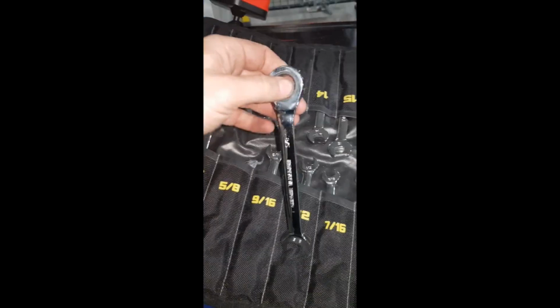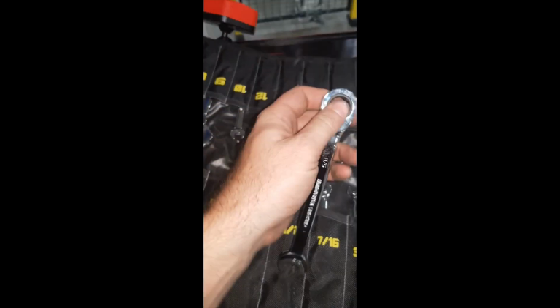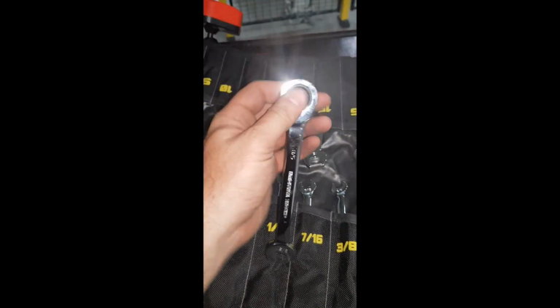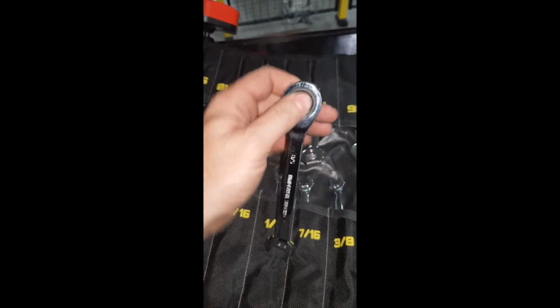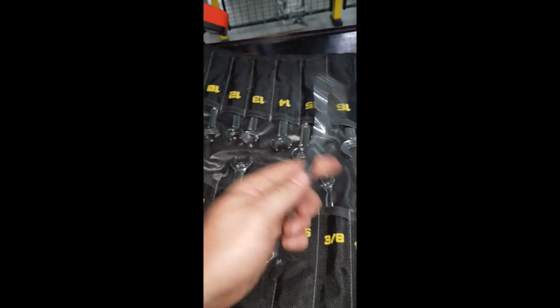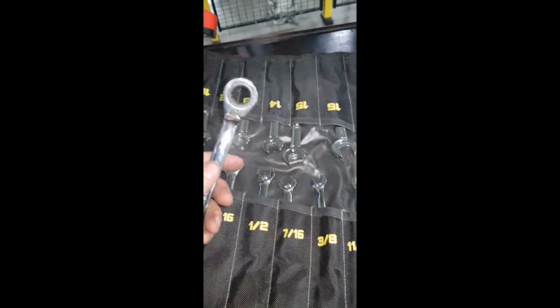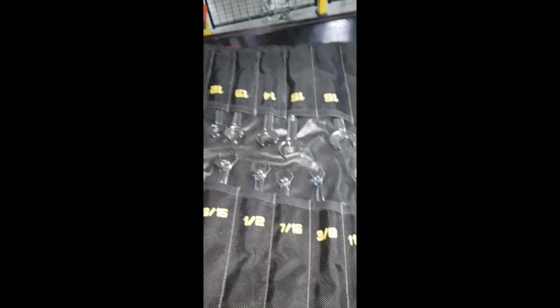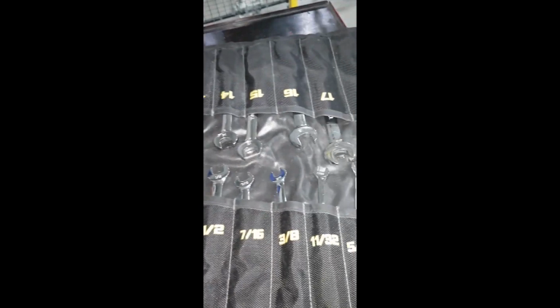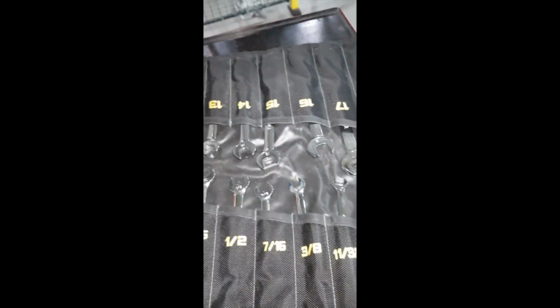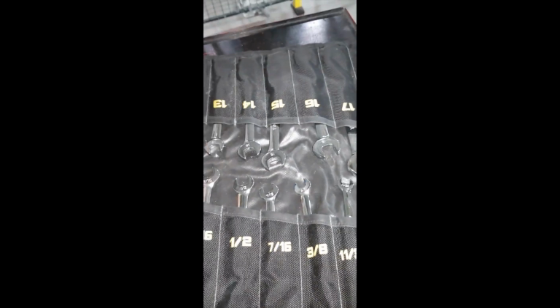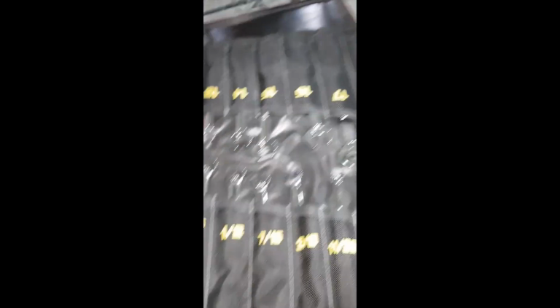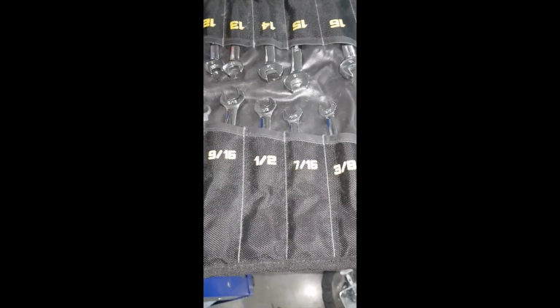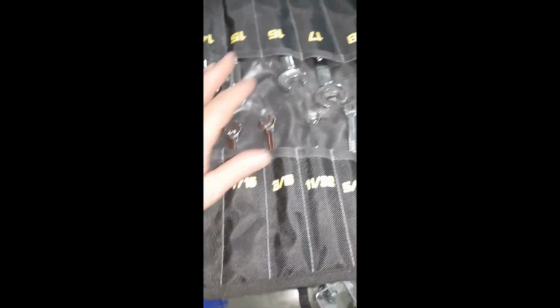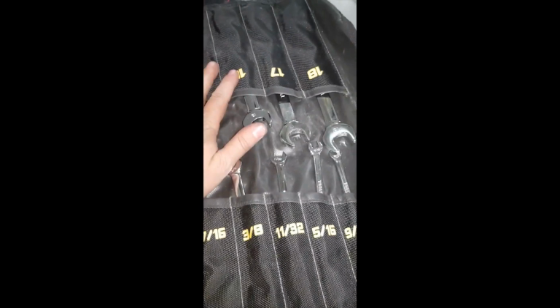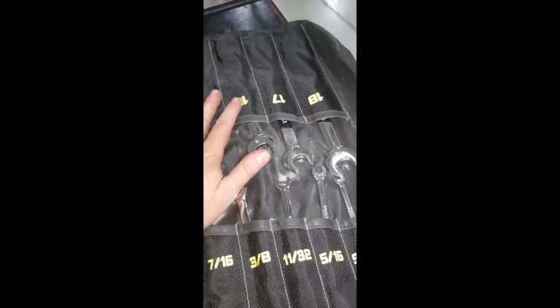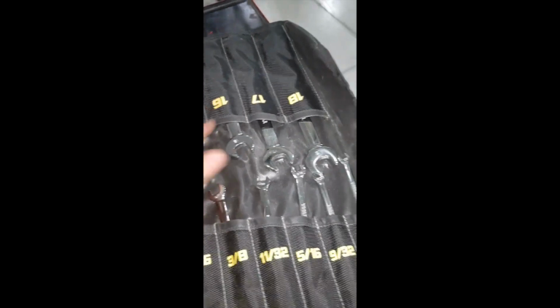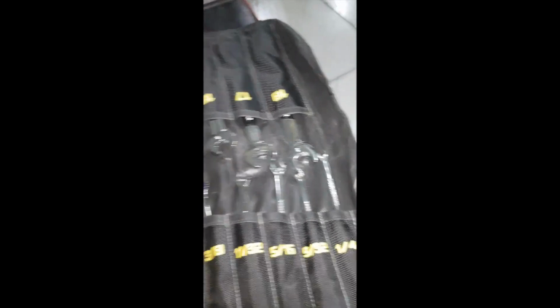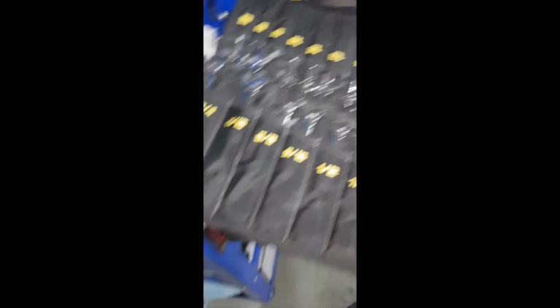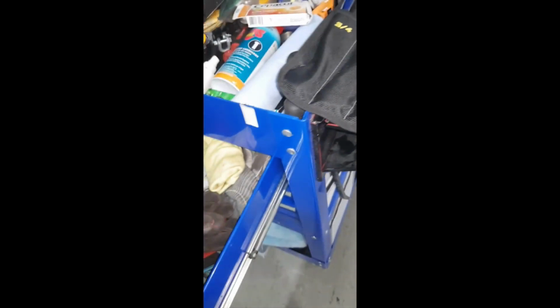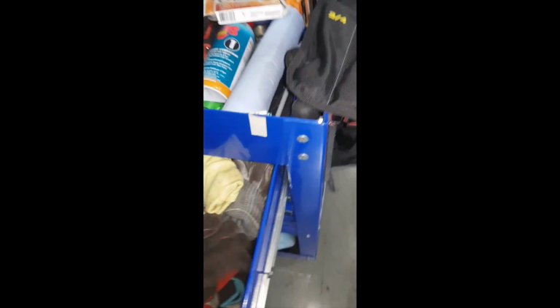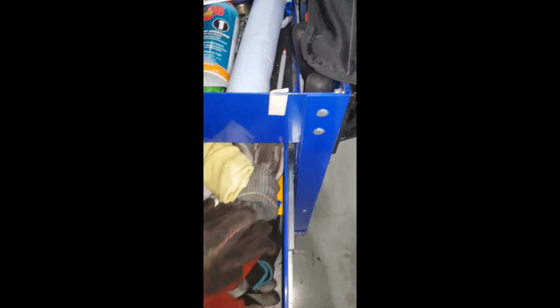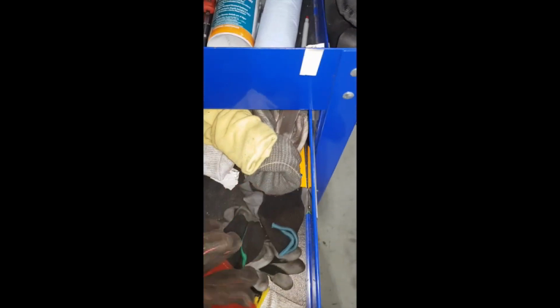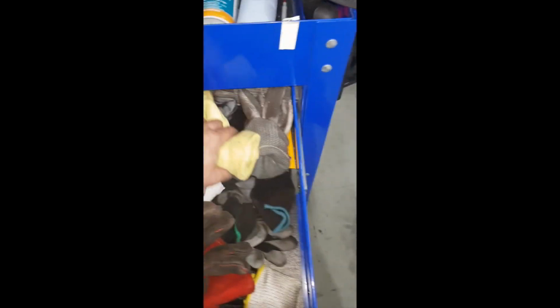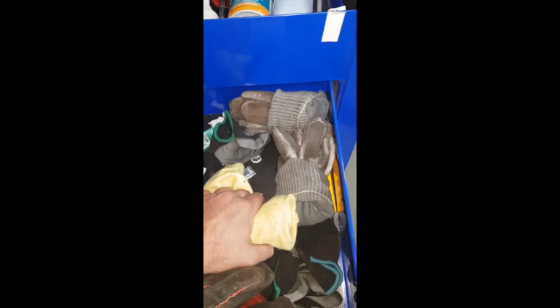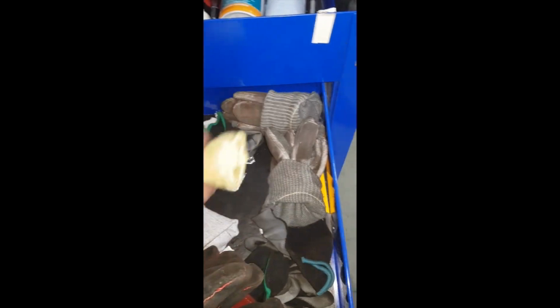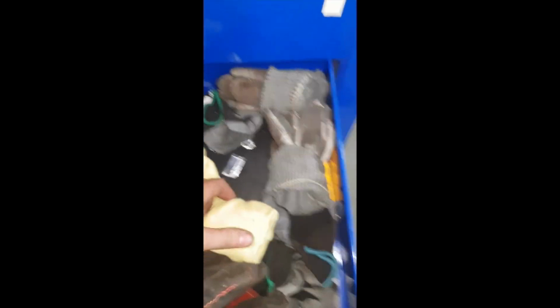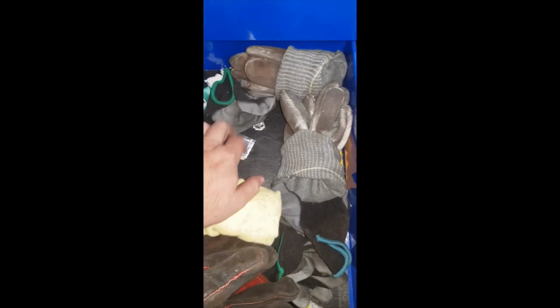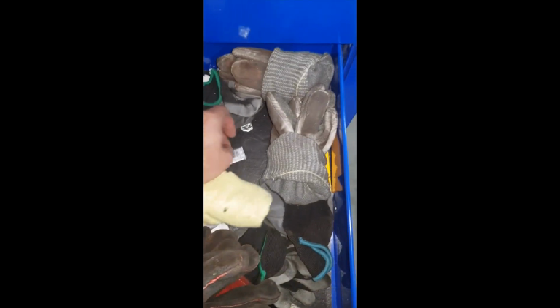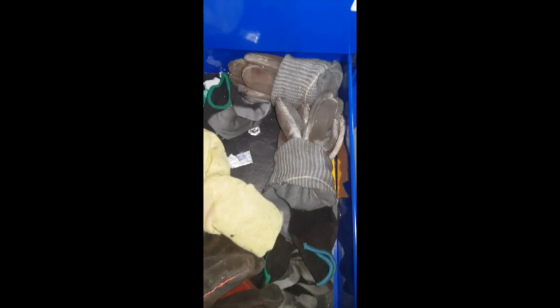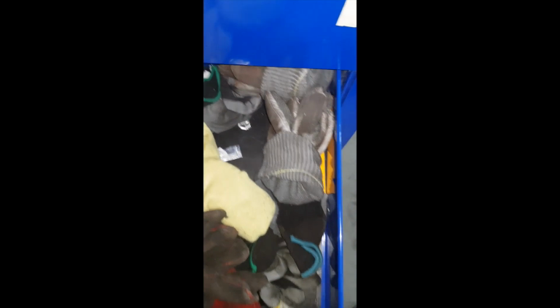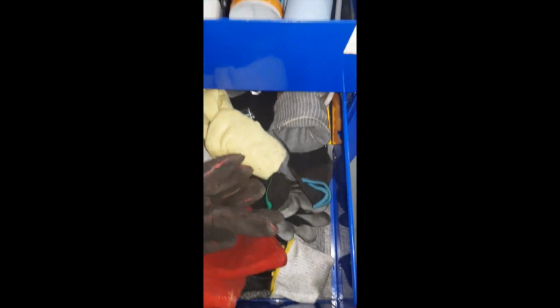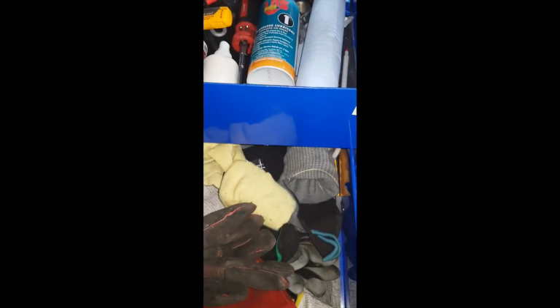These are the little quick ratchetings — standard on one side and millimeter on the other side. Various gloves in that drawer too, and a lot of gum because I'm a slob.